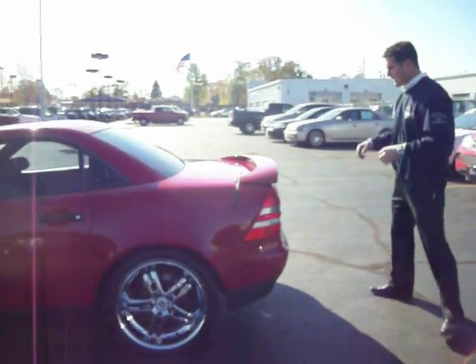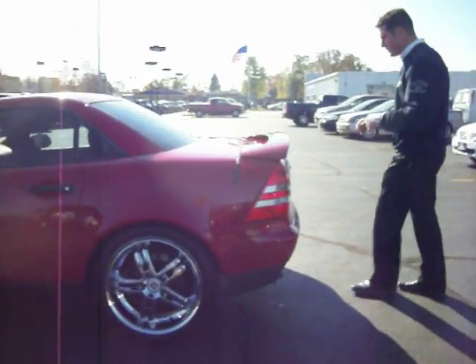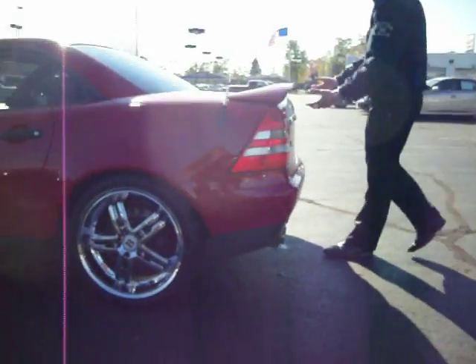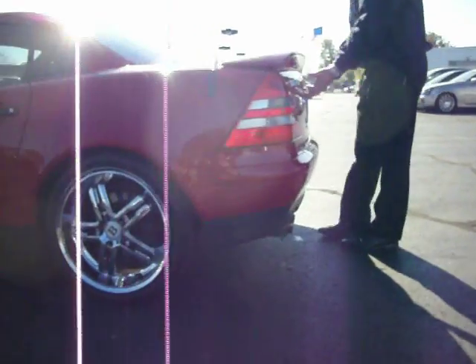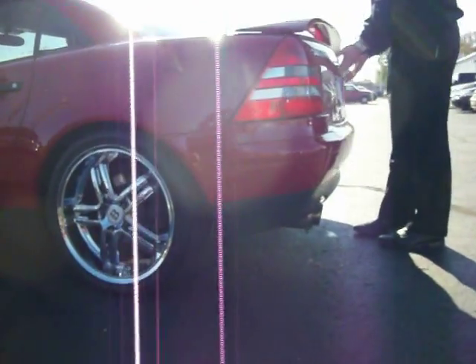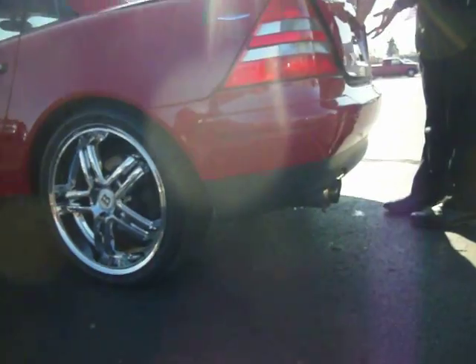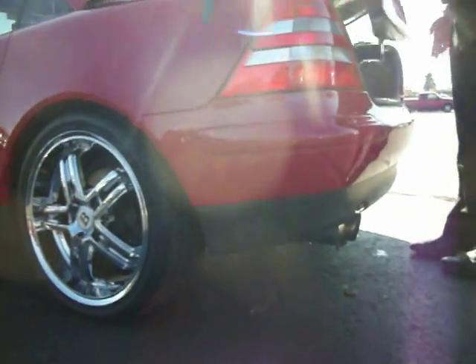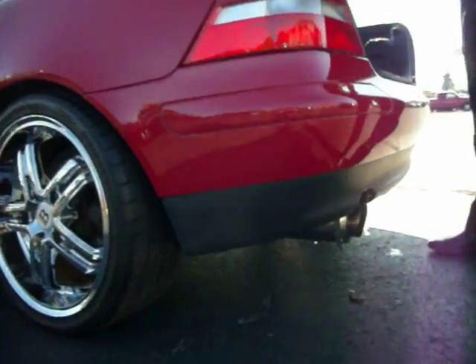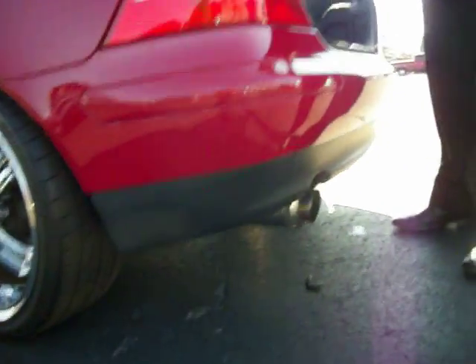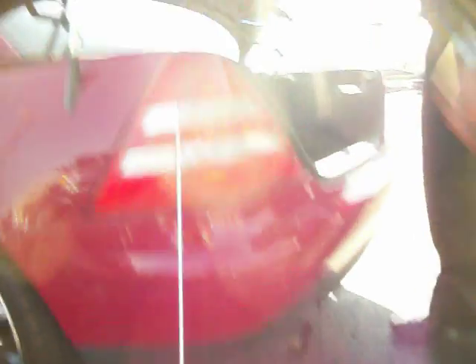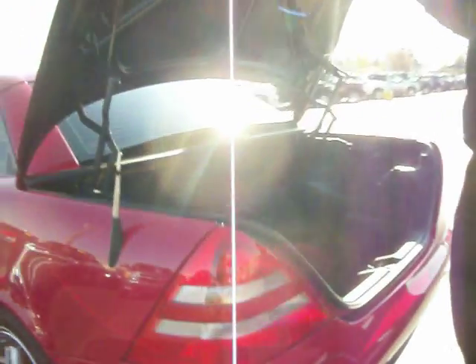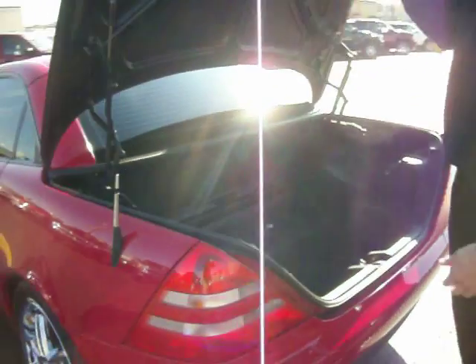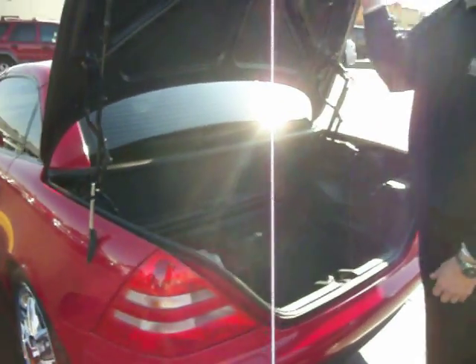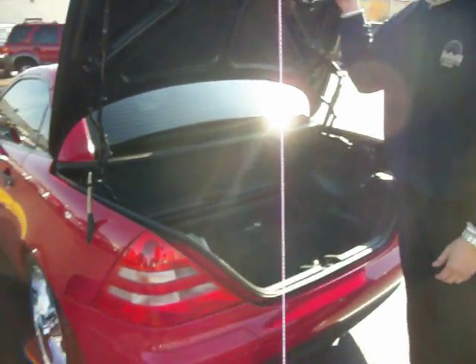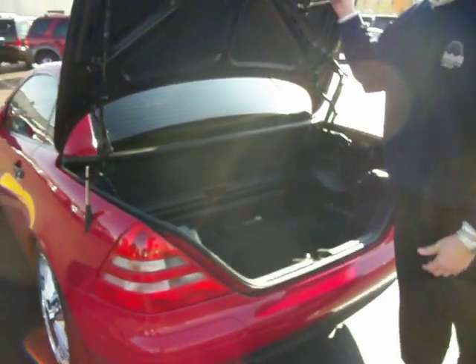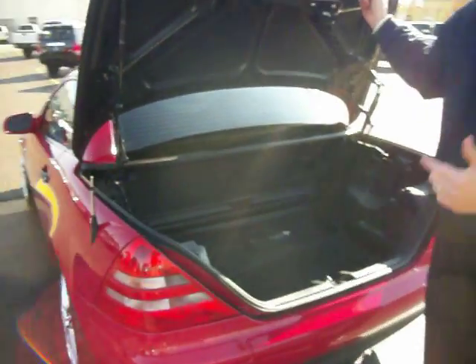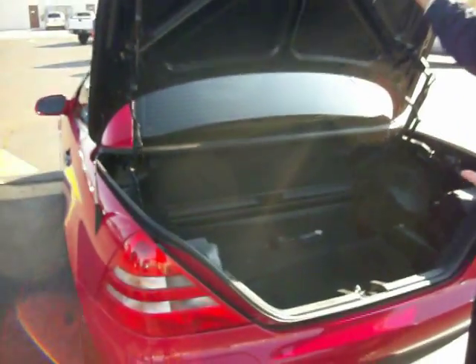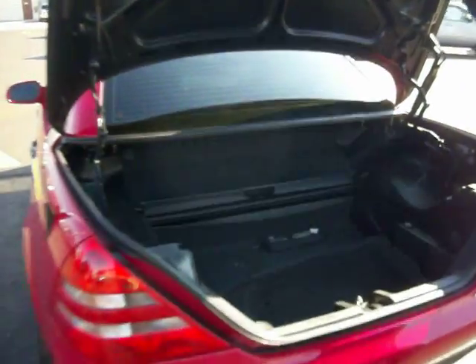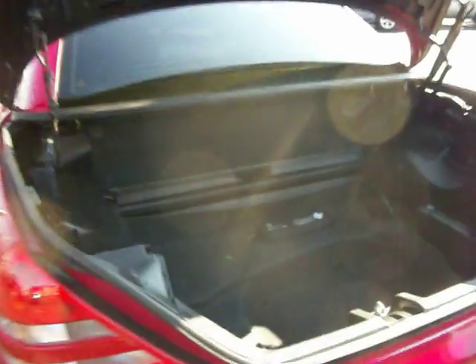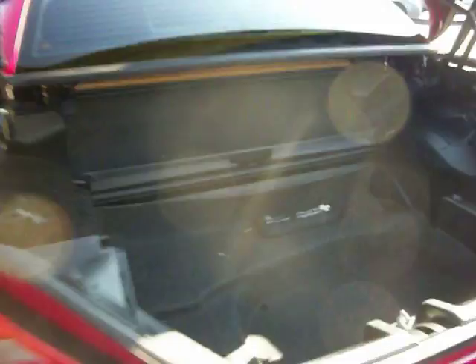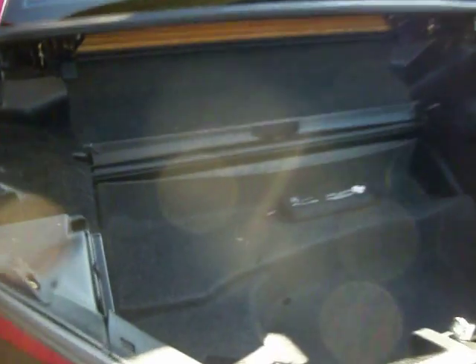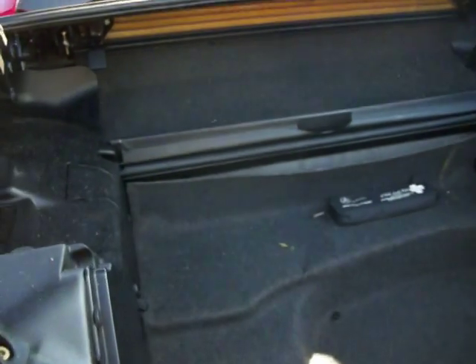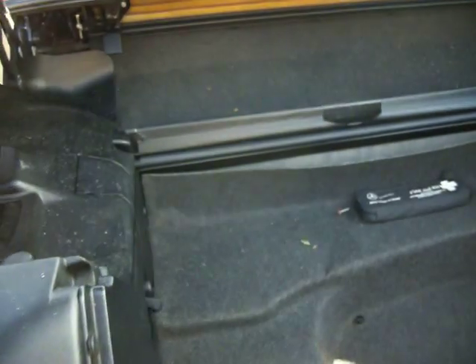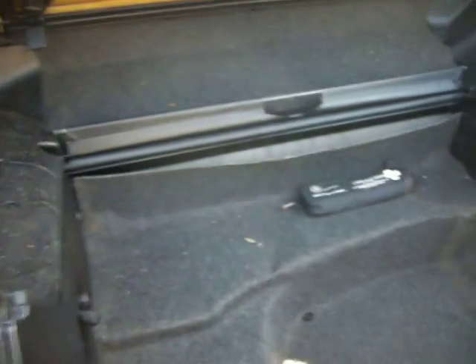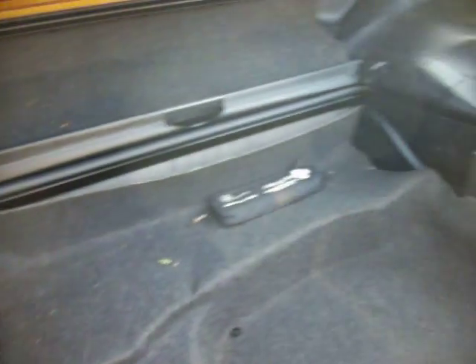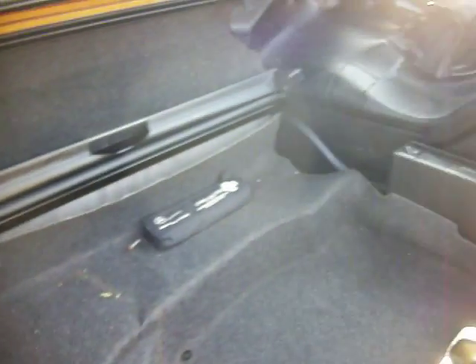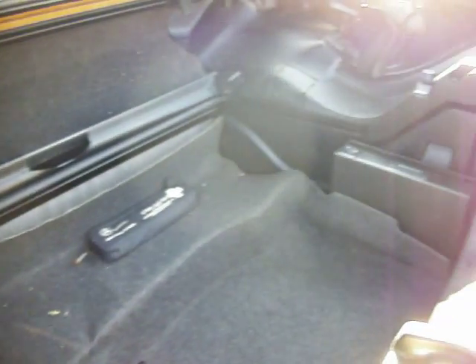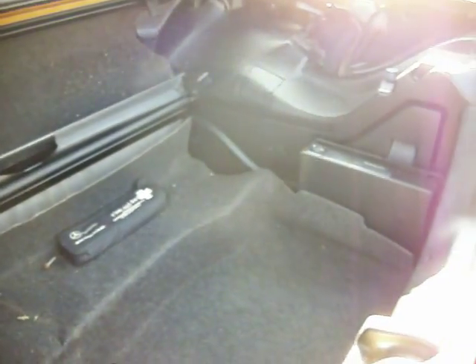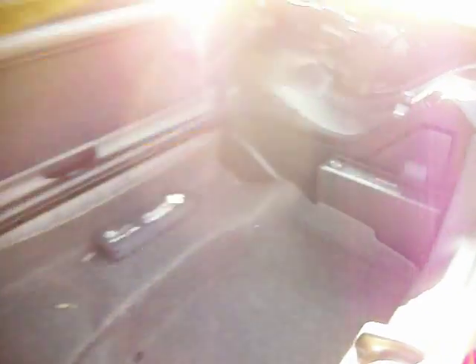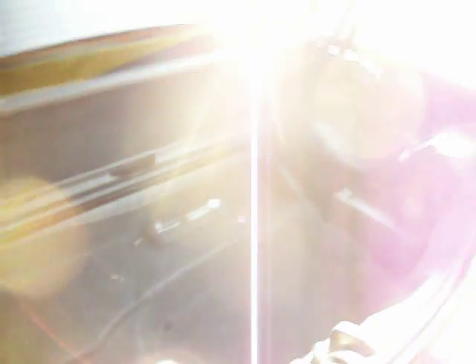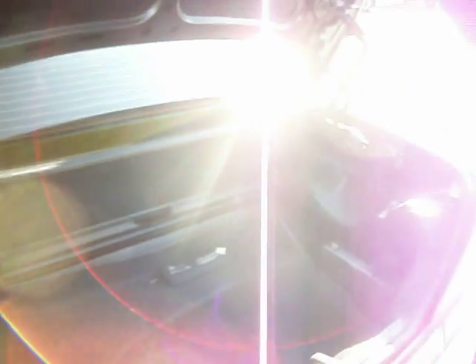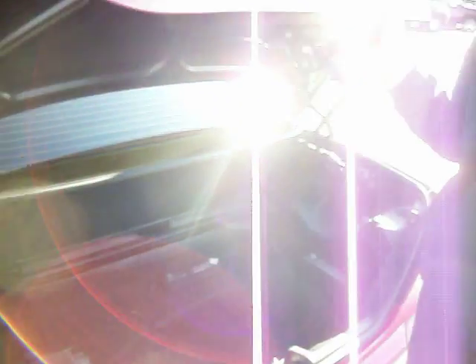Now, you do have plenty of trunk space here. Just because it's a smaller sports car does not mean you don't have trunk space. You can easily fit a couple pieces of luggage in there, no problem.